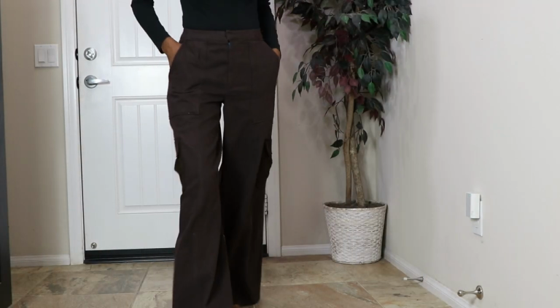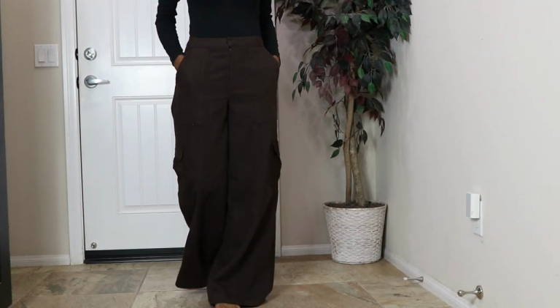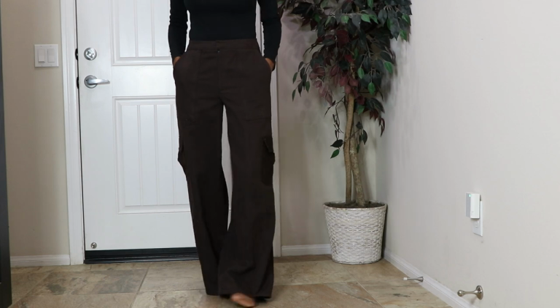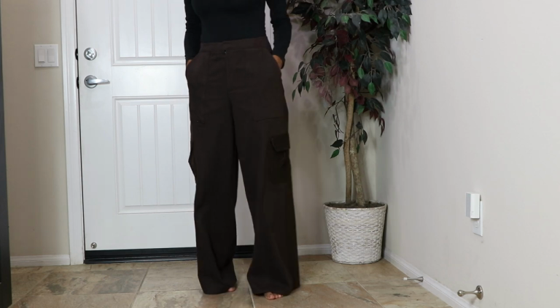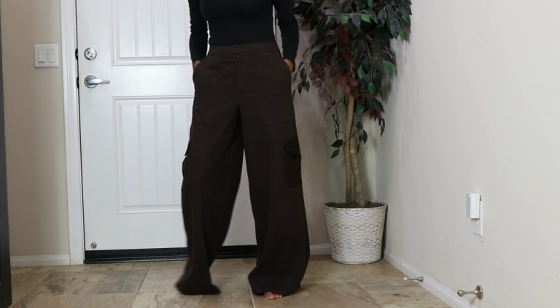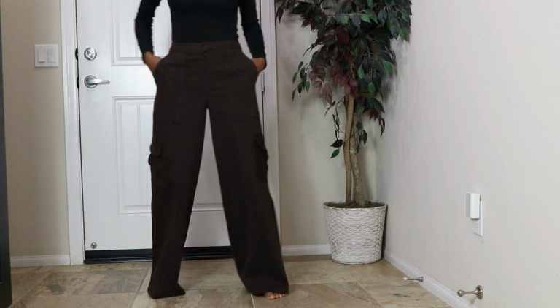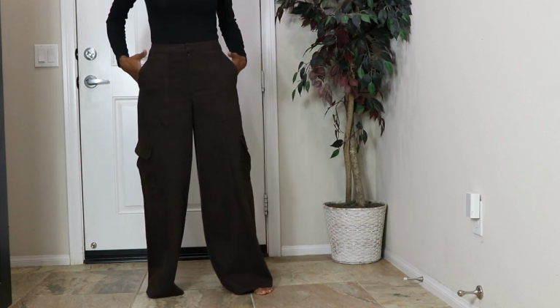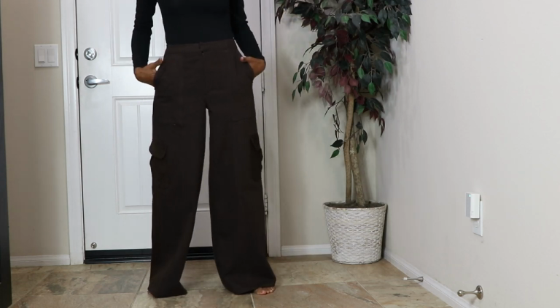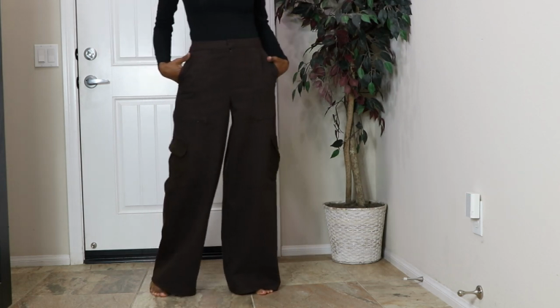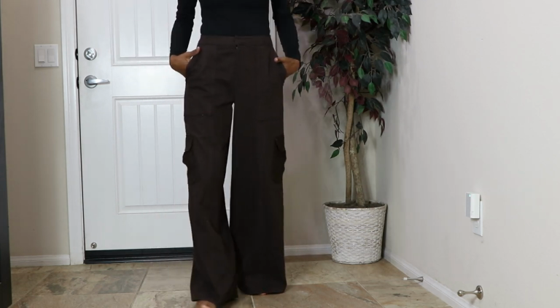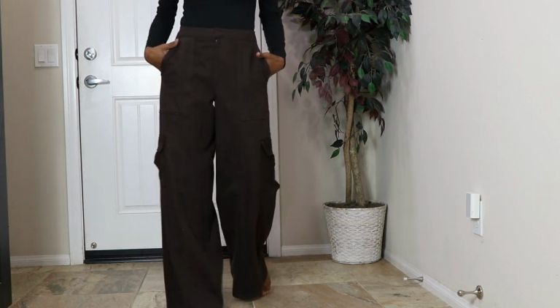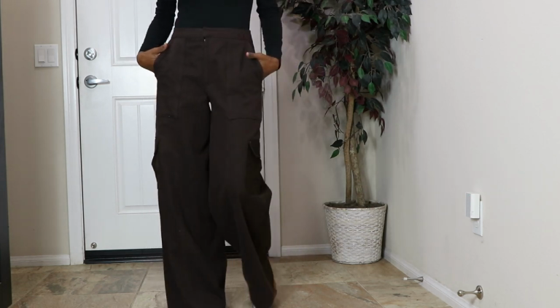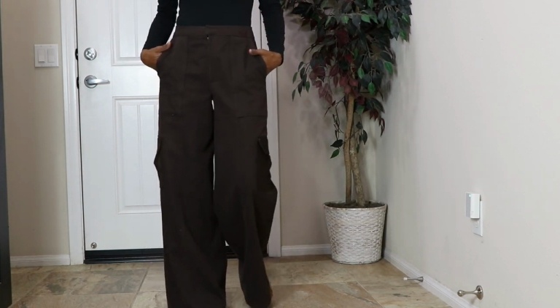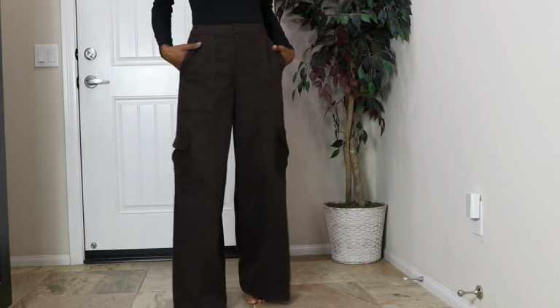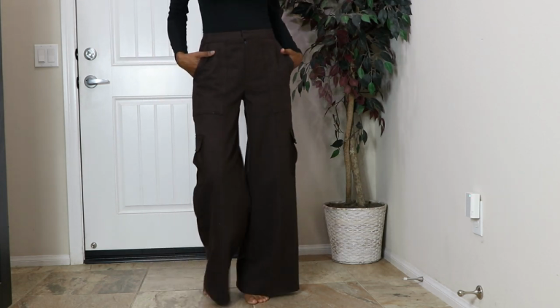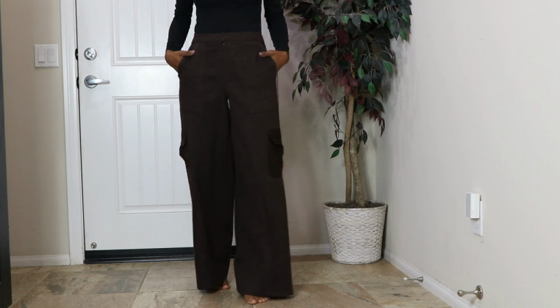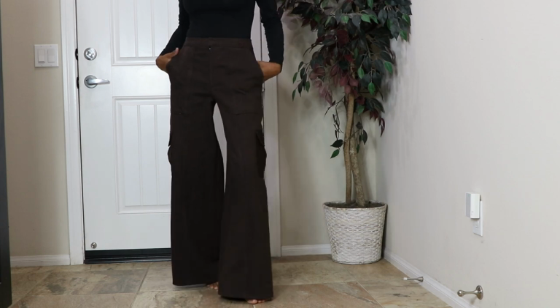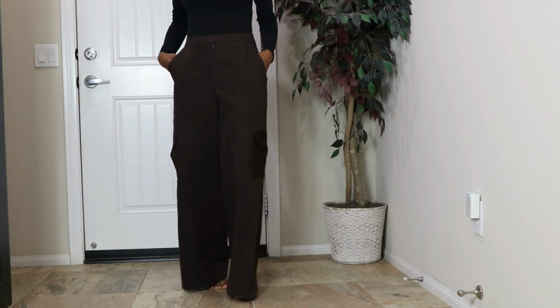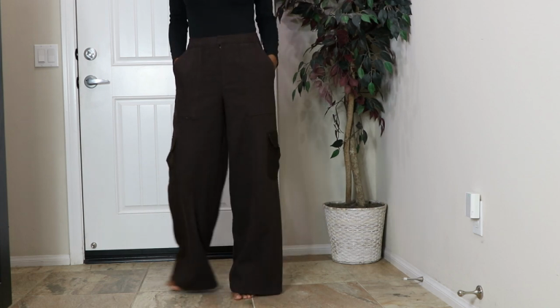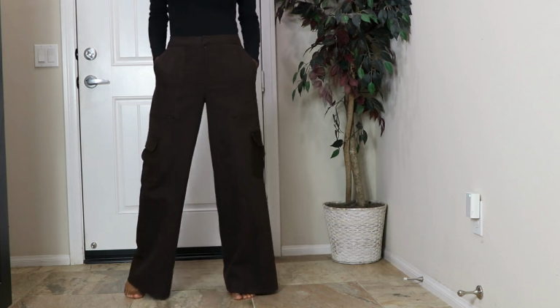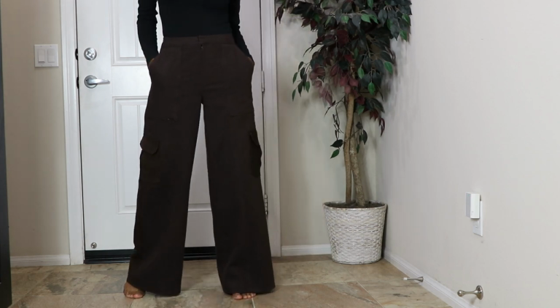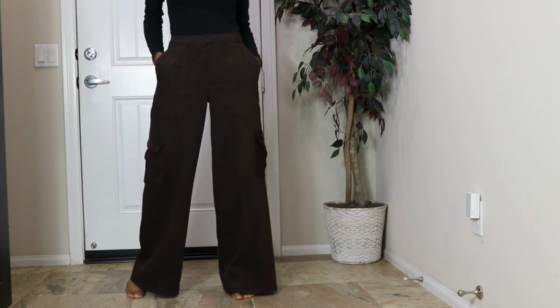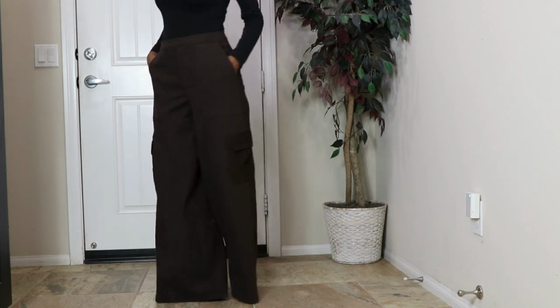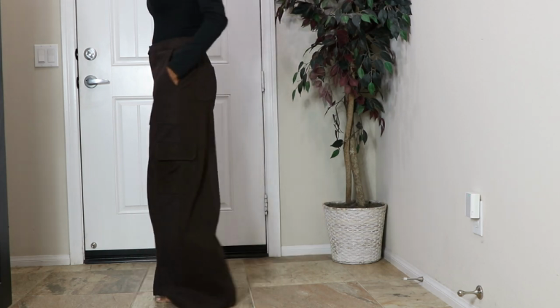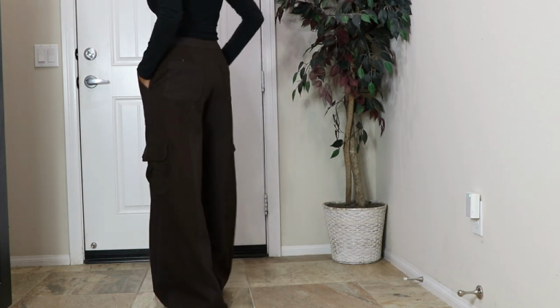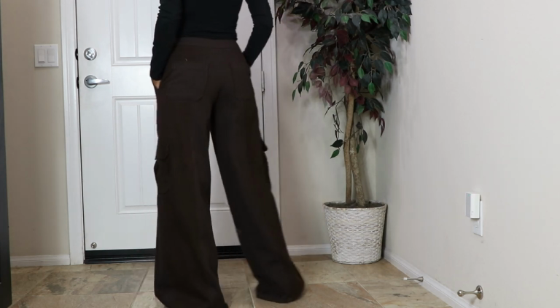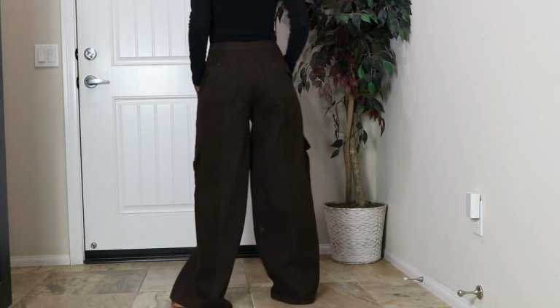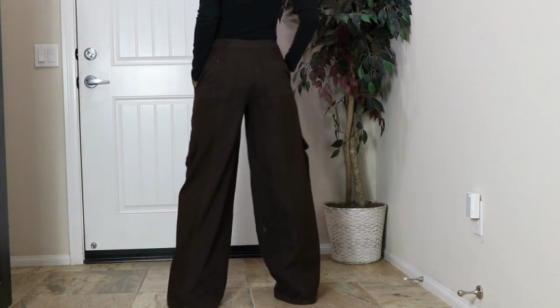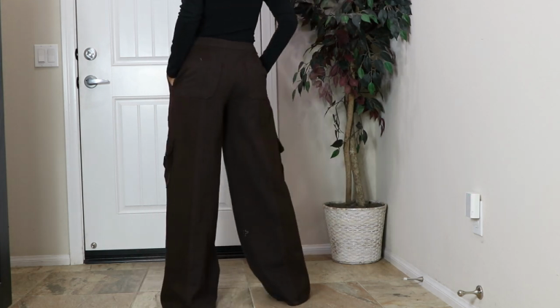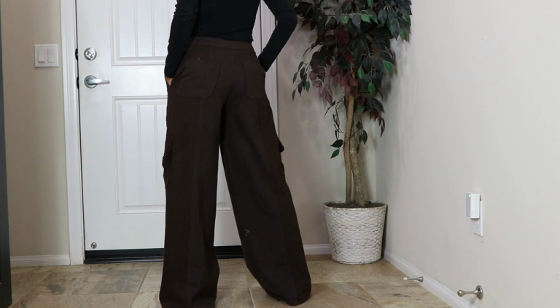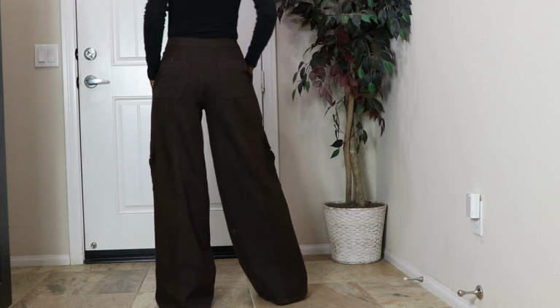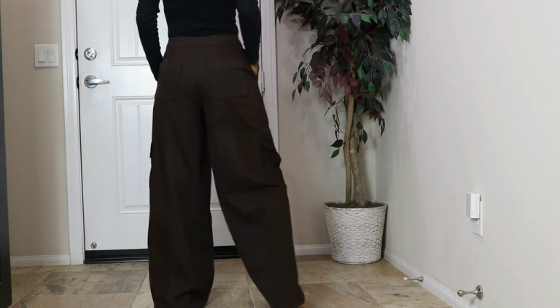McCall's 8206. These are like cargo pants — pockets on the legs, pockets in the back and on the side. And the legs are wide.